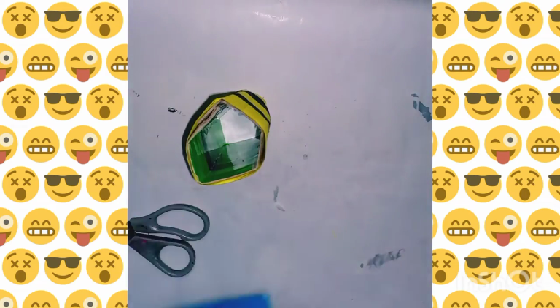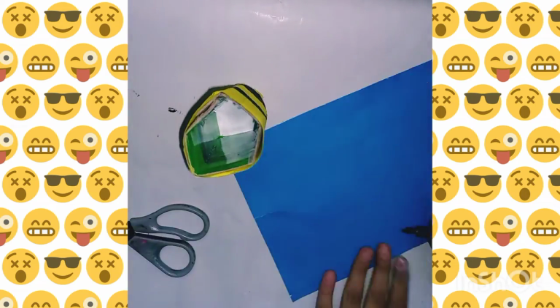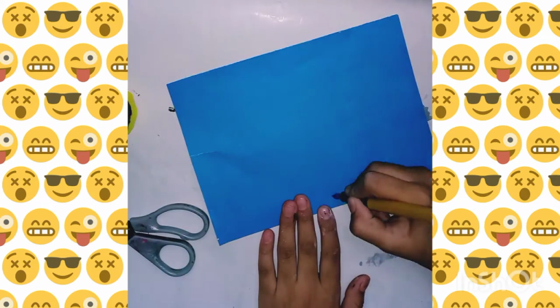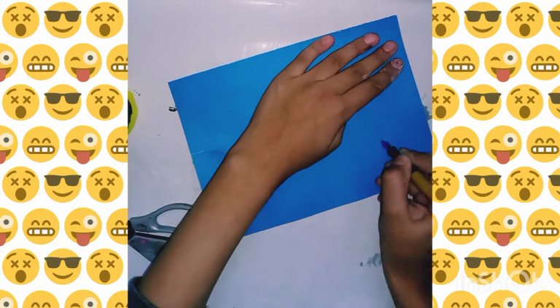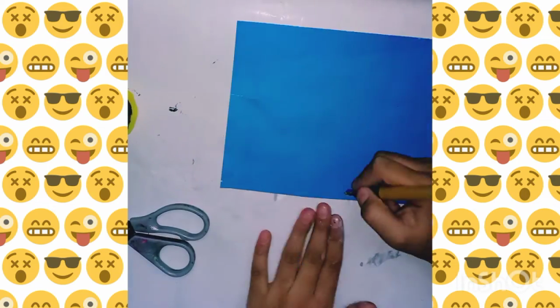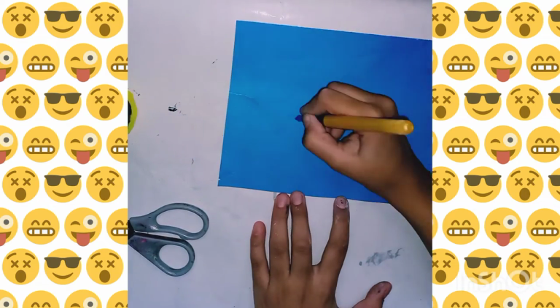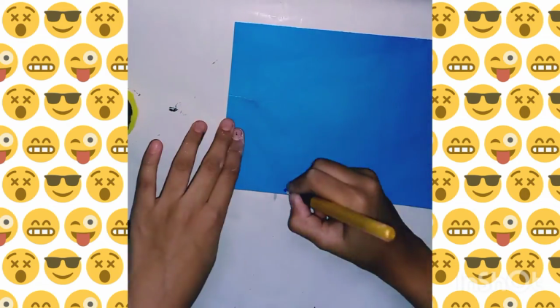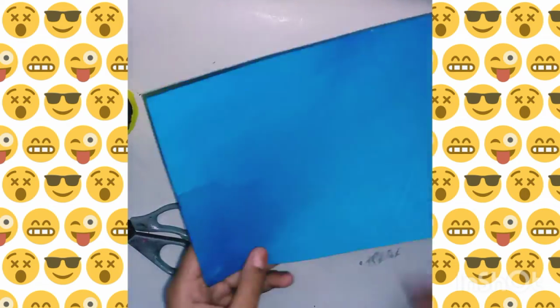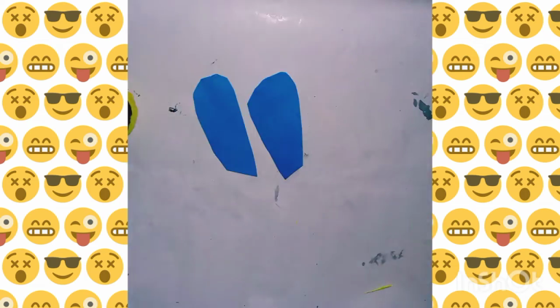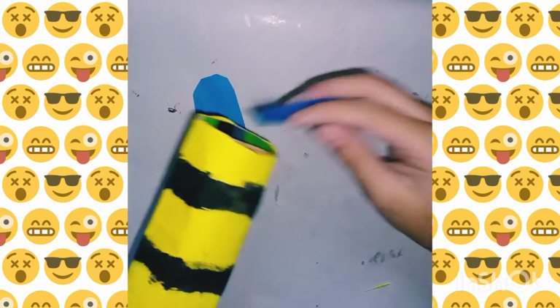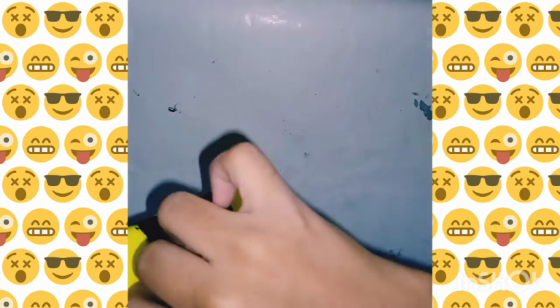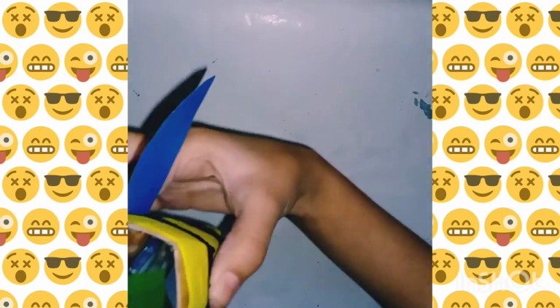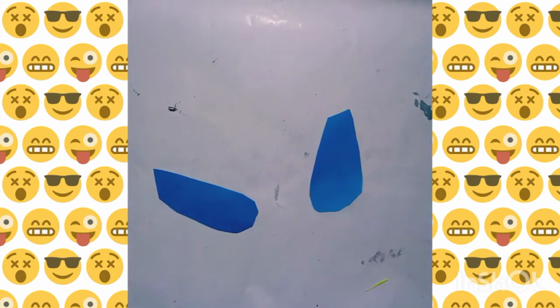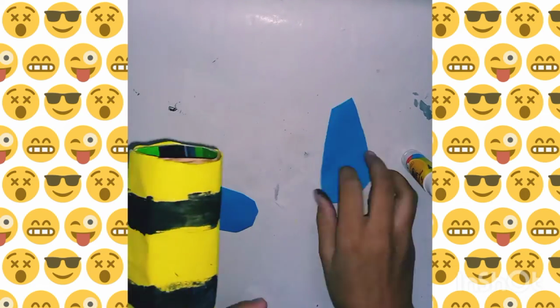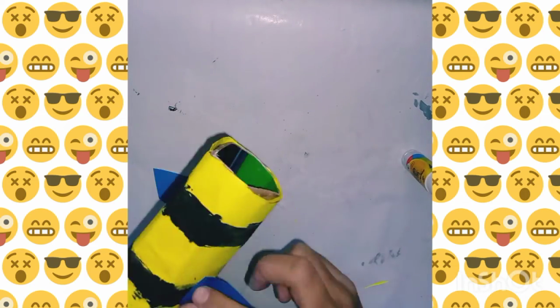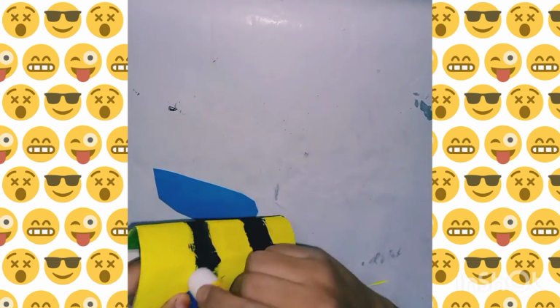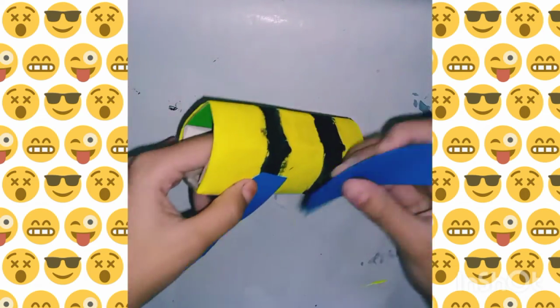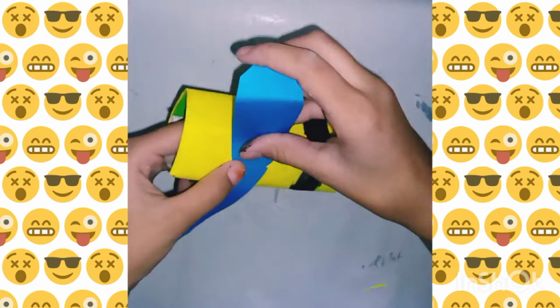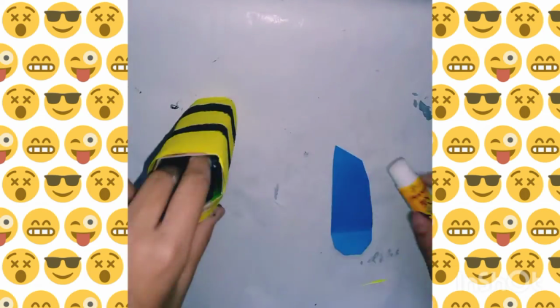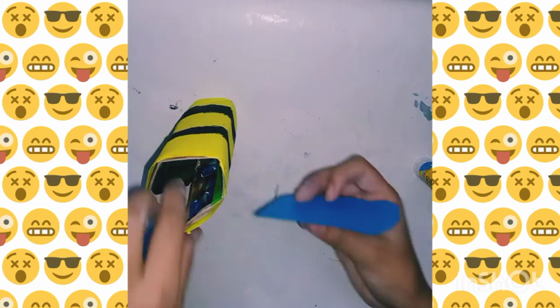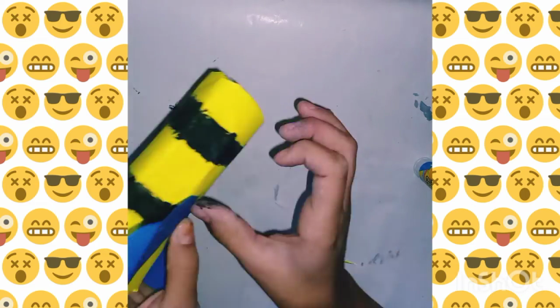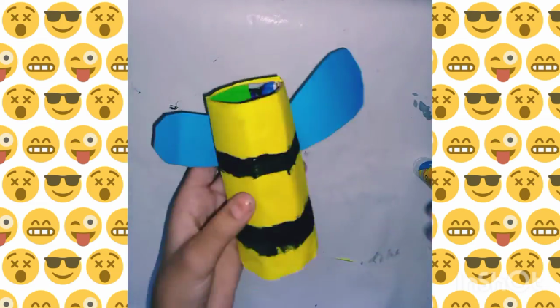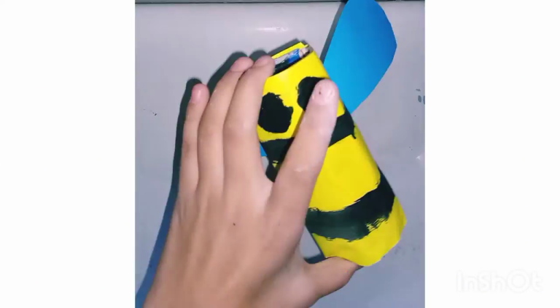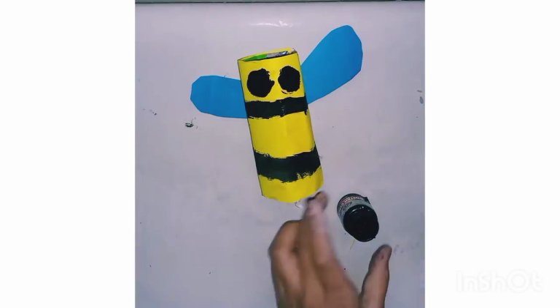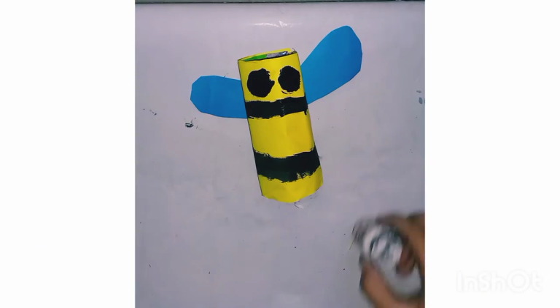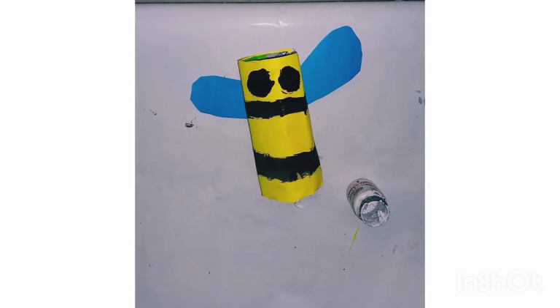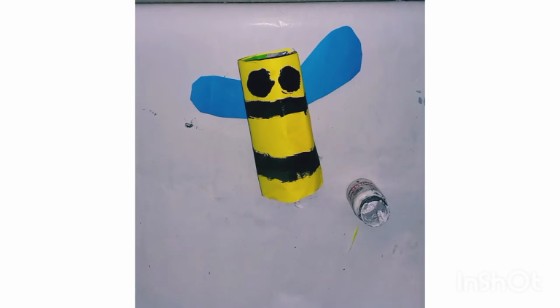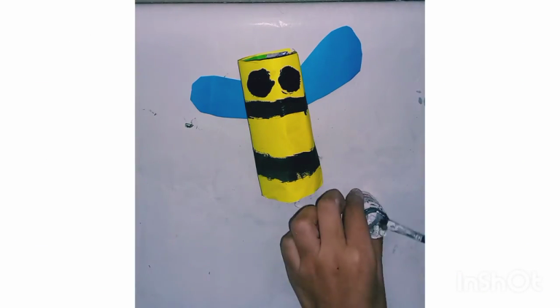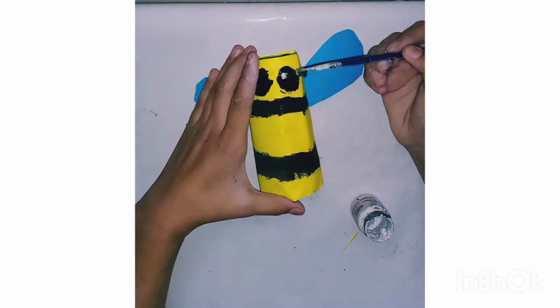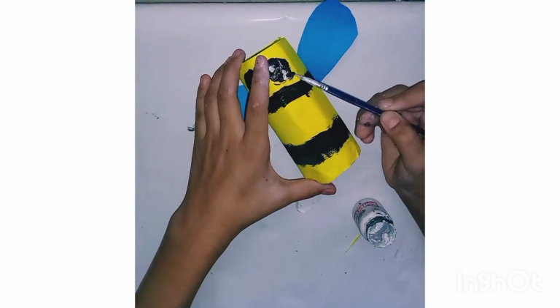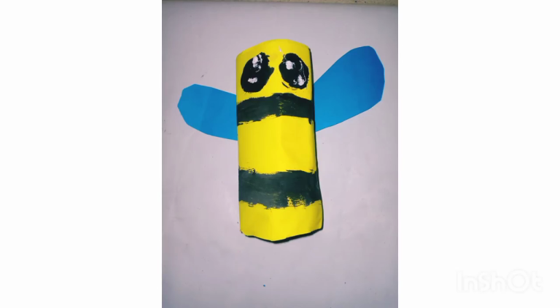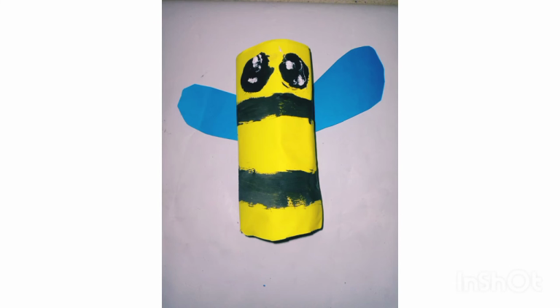Now I don't have black colored paper, so I'm going to make things with colored paper. And then I'm going to make the eyes.